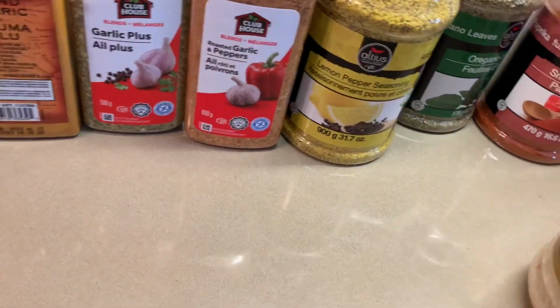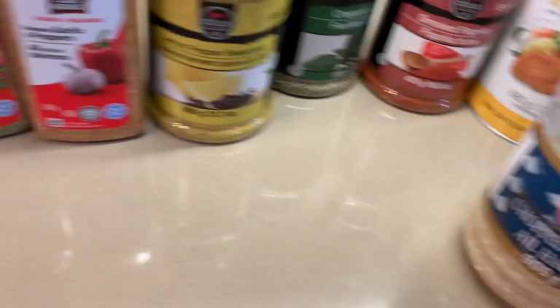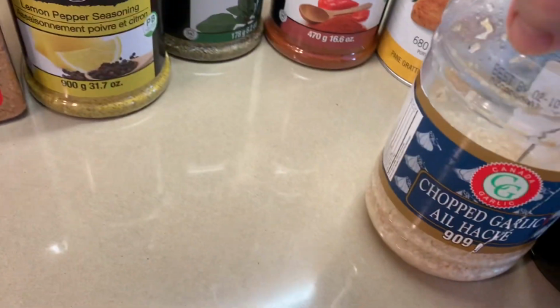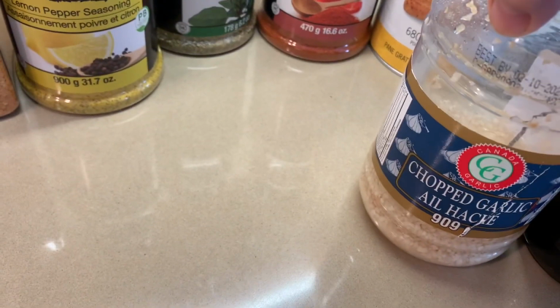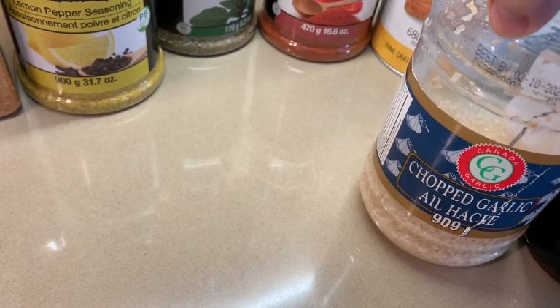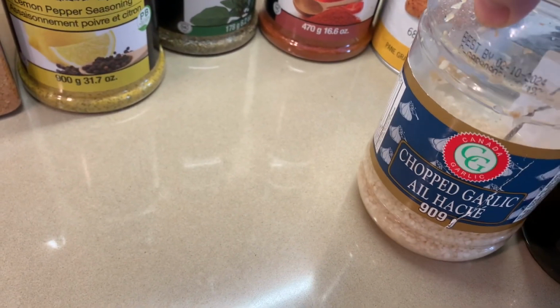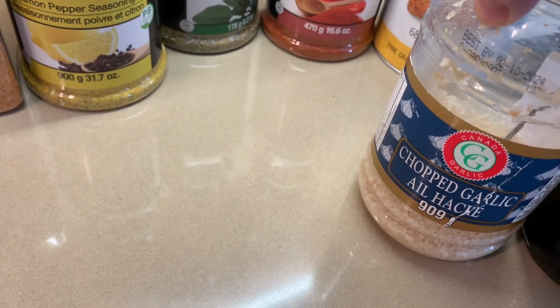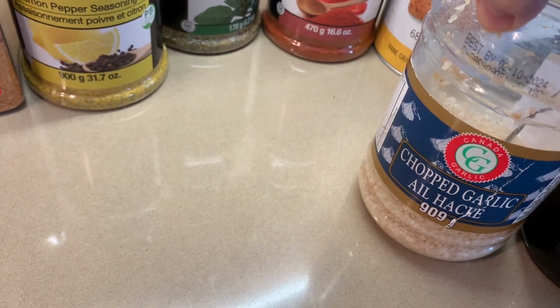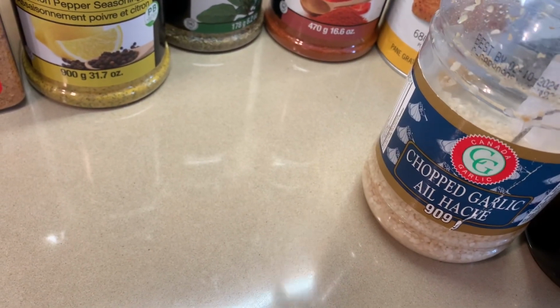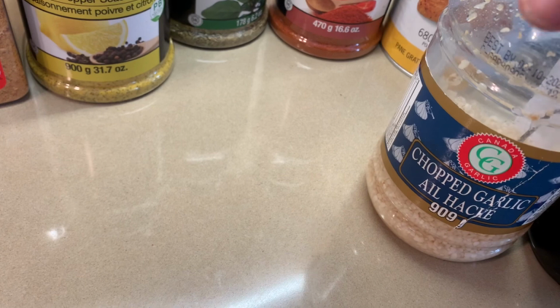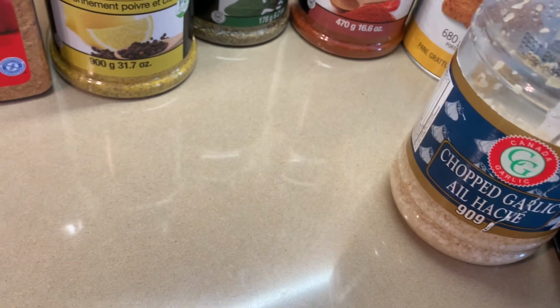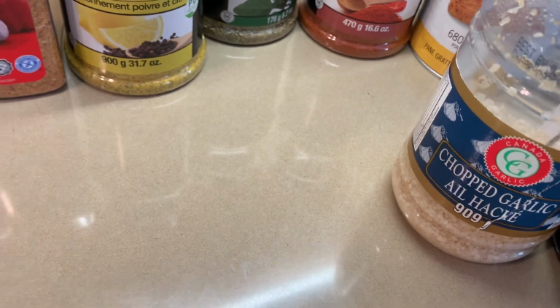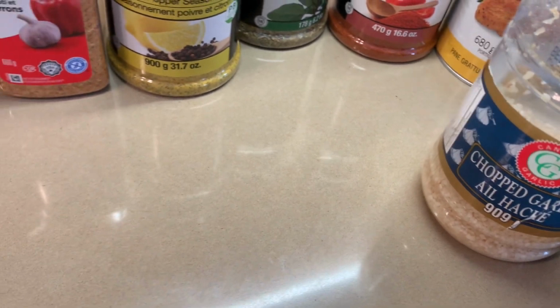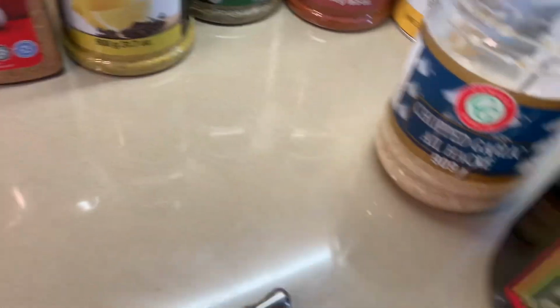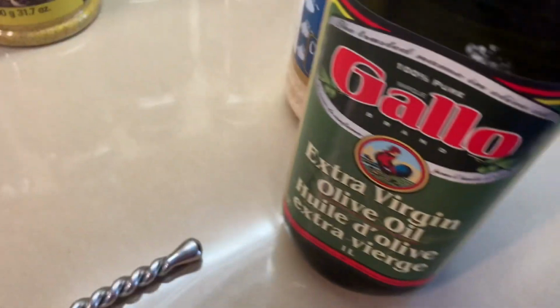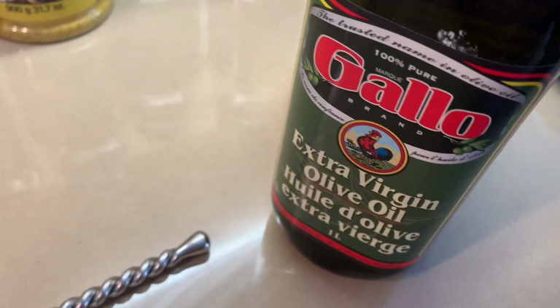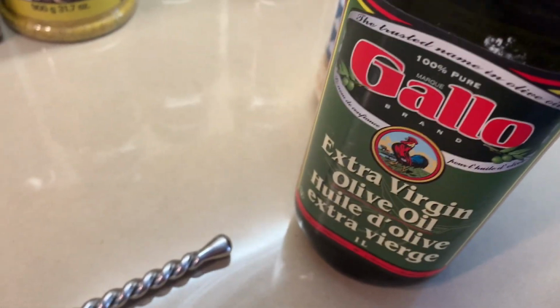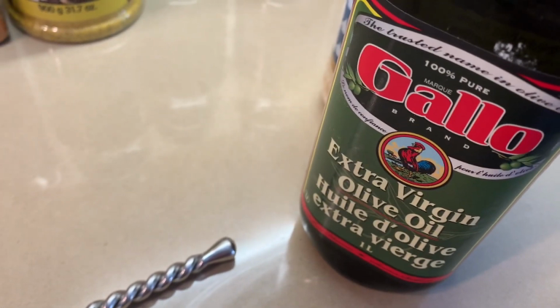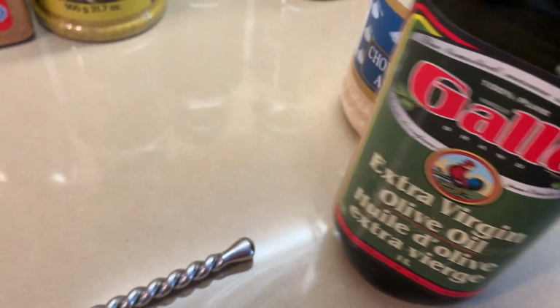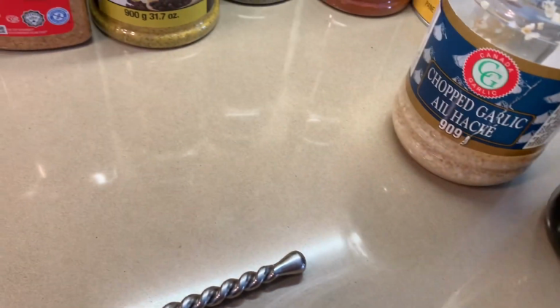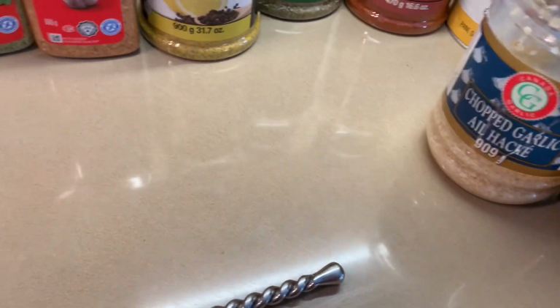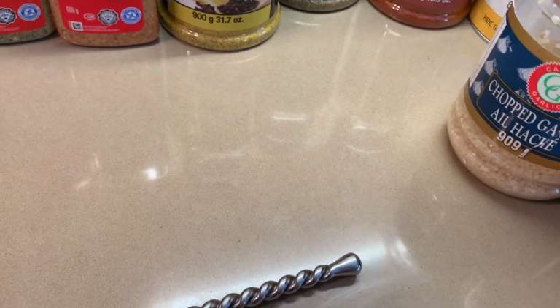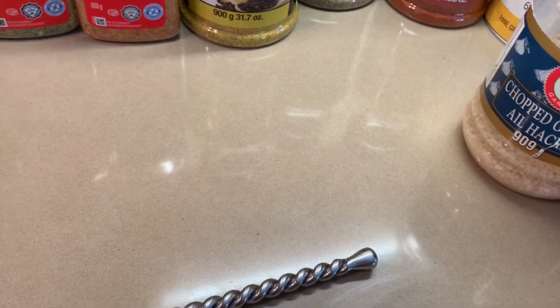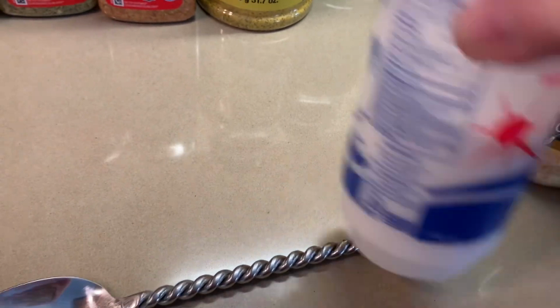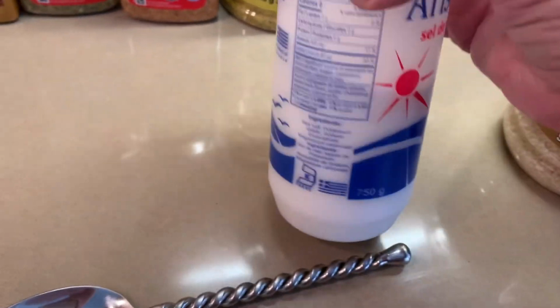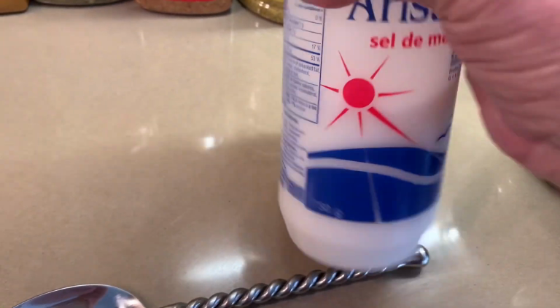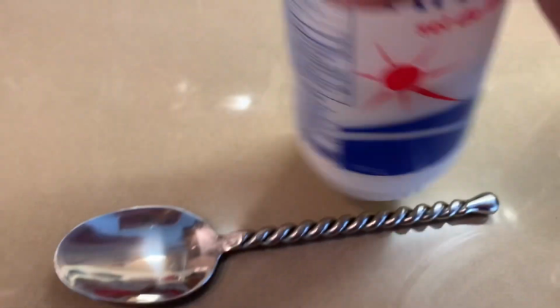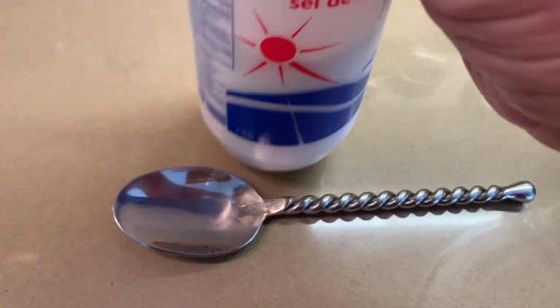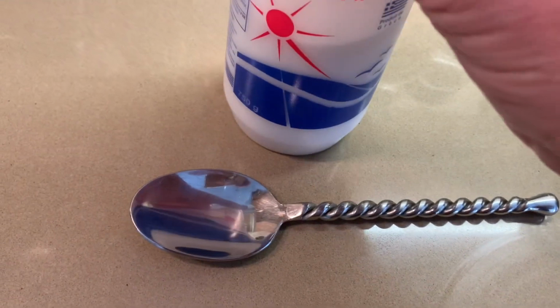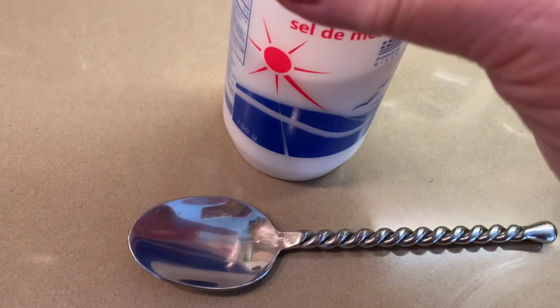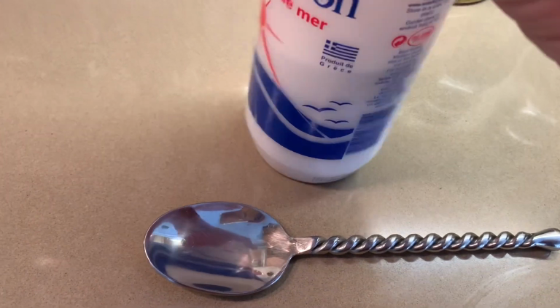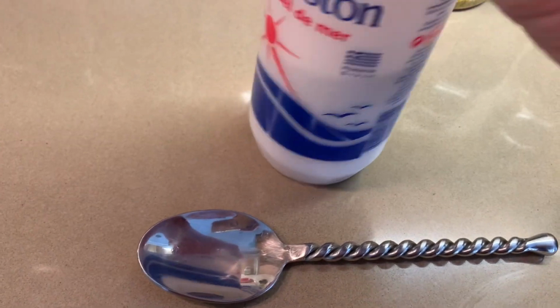However much you like garlic, you can have it fresh or chopped like this. And two tablespoons of extra virgin olive oil and one tablespoon of sea salt.